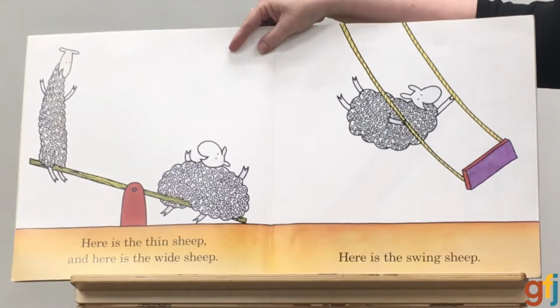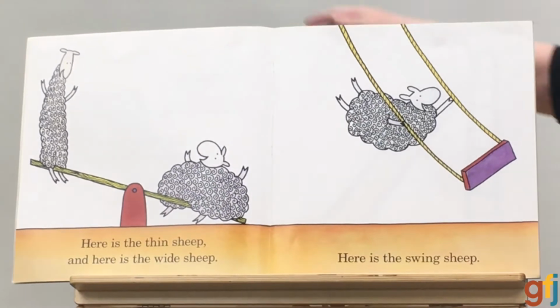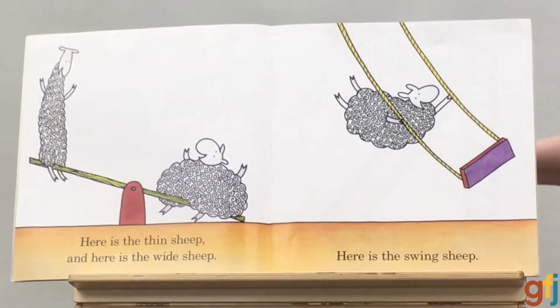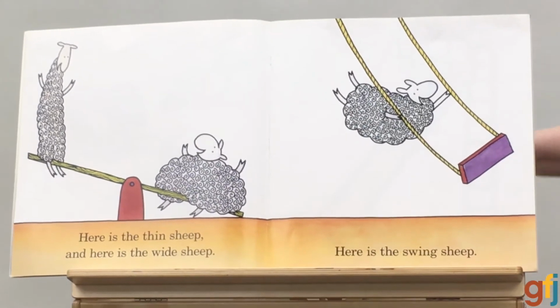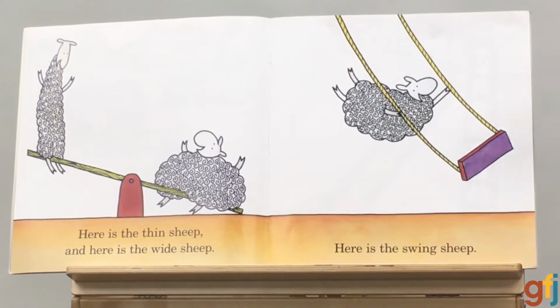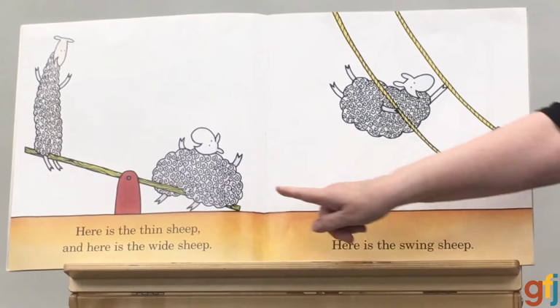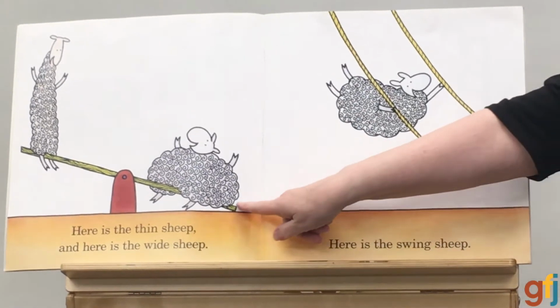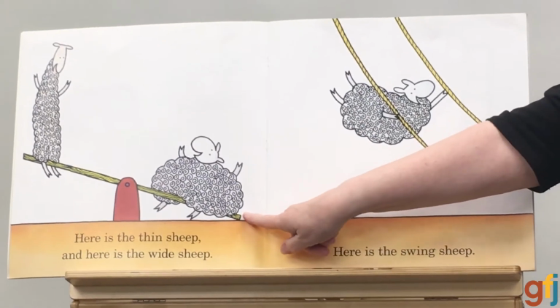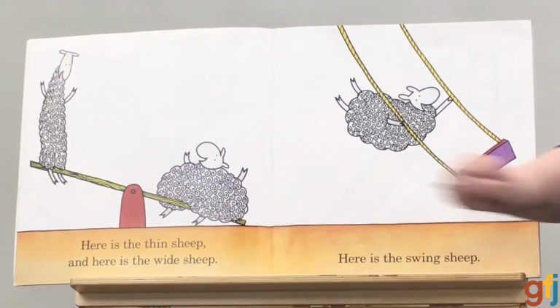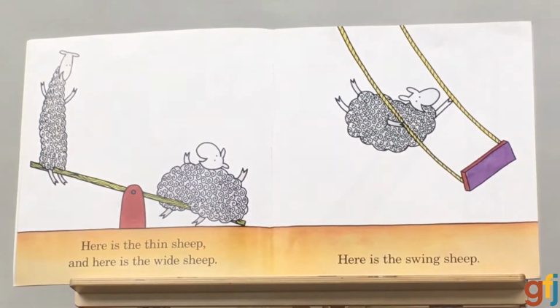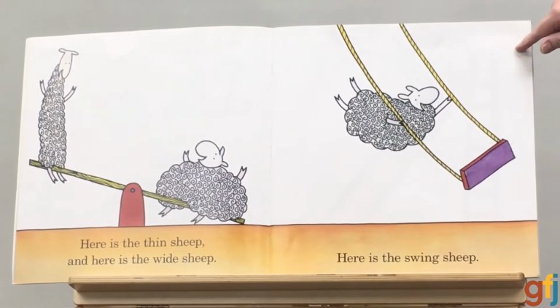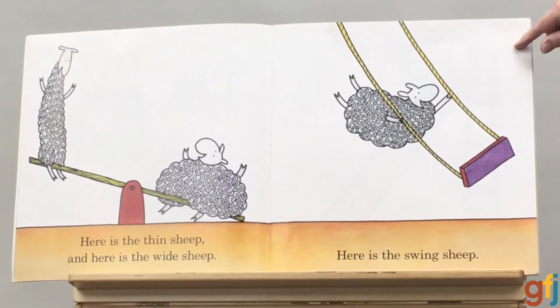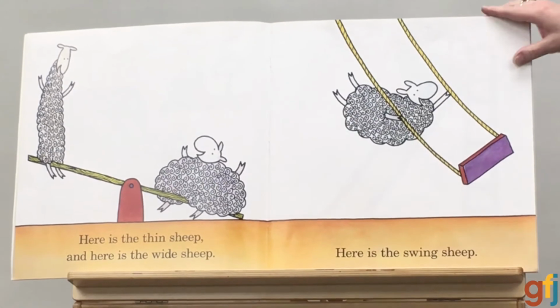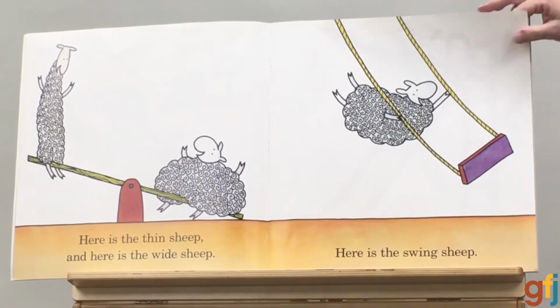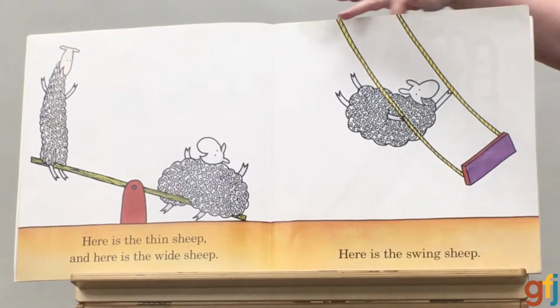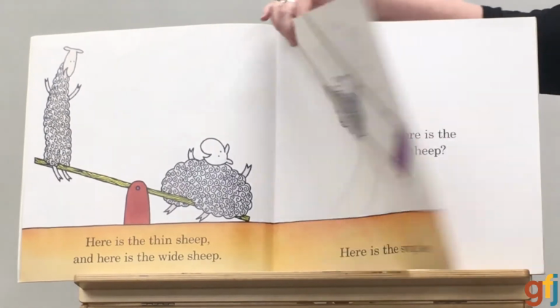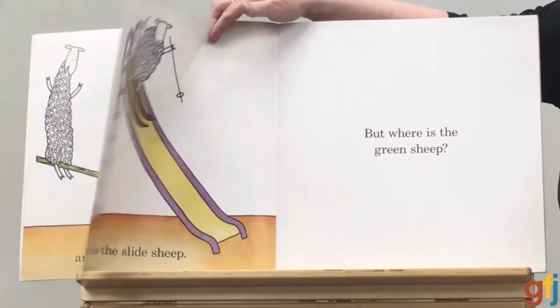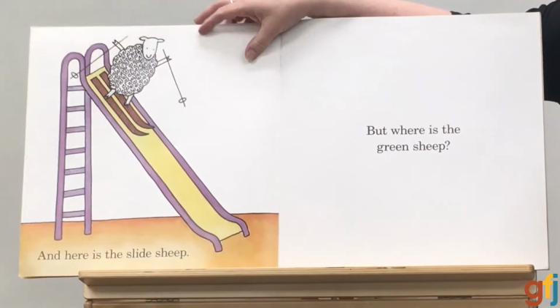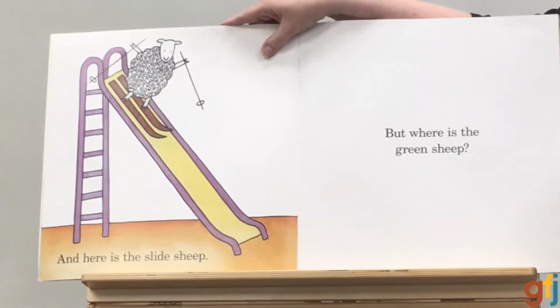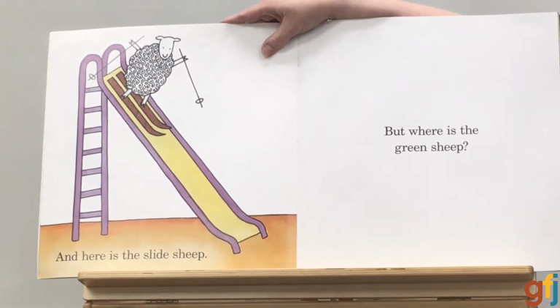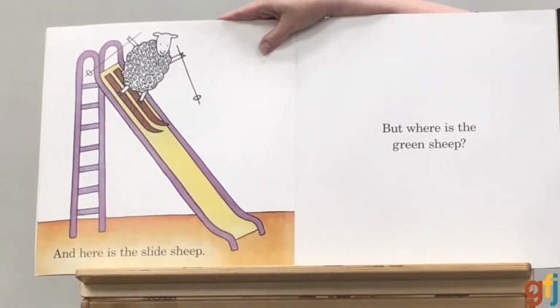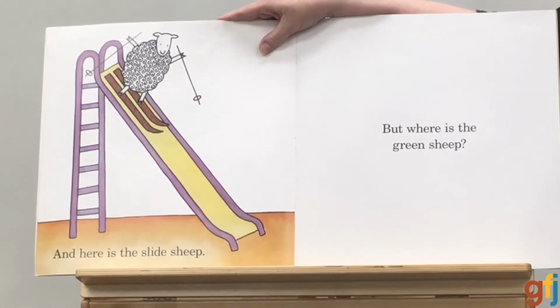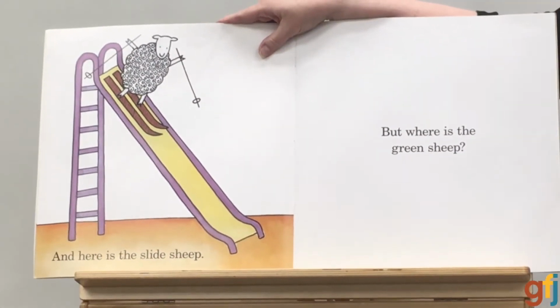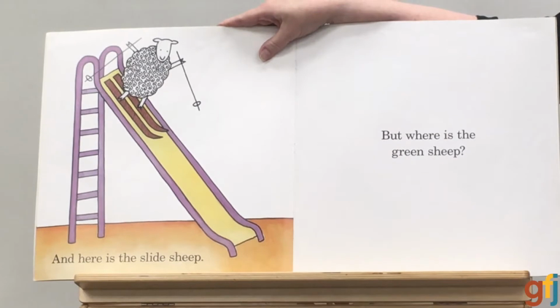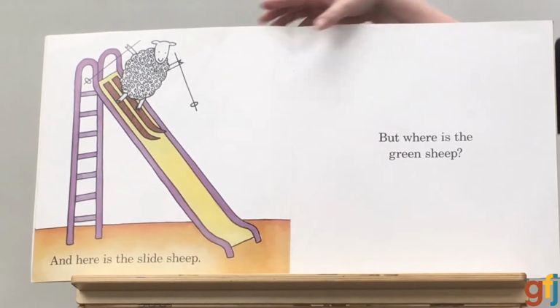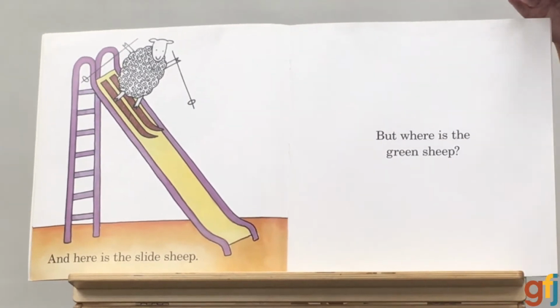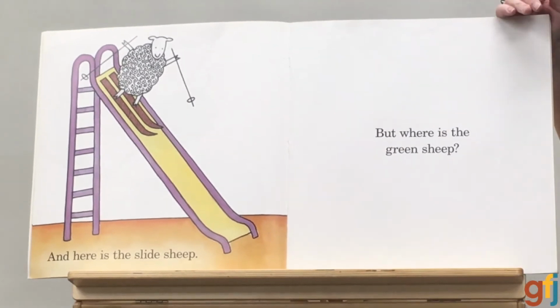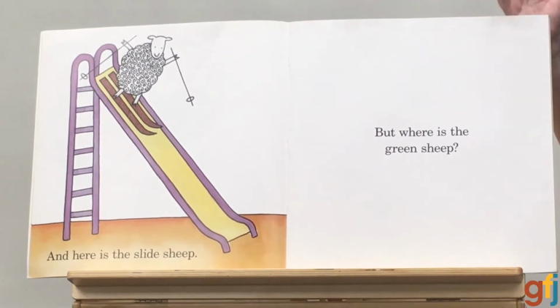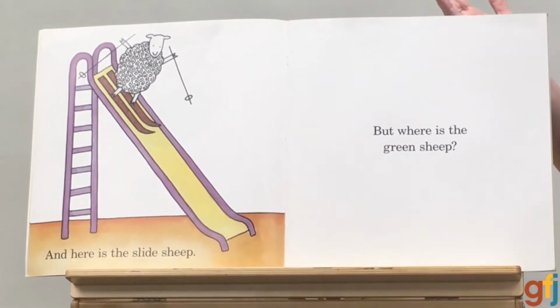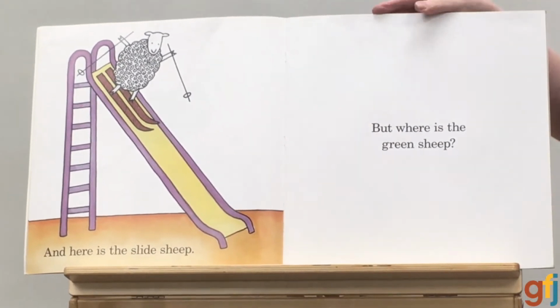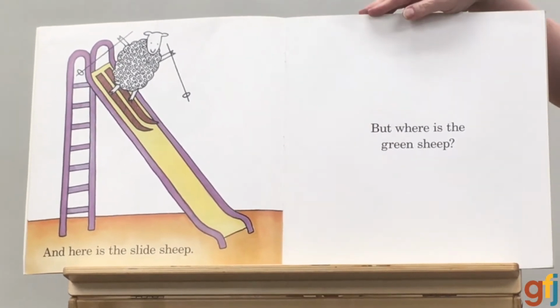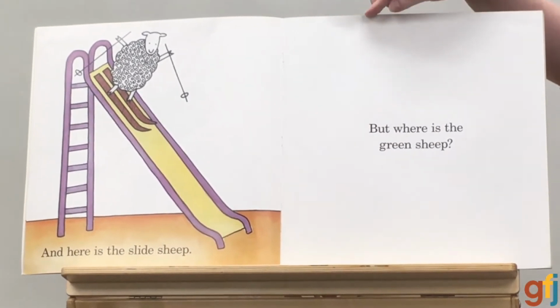Here is the thin sheep, and here is the wide sheep. Here is the swing sheep. And here is the slide sheep. But where, oh, where is the green sheep?